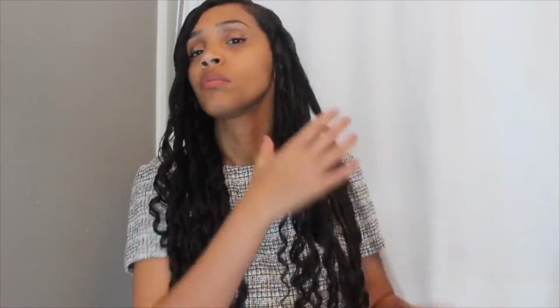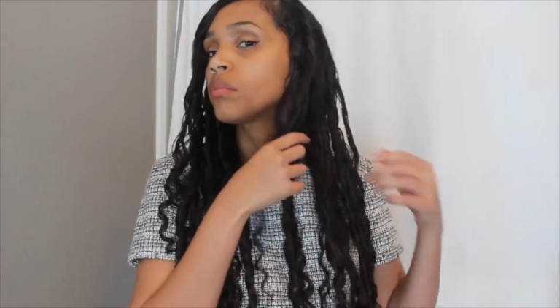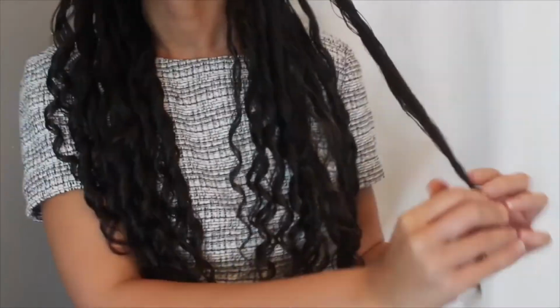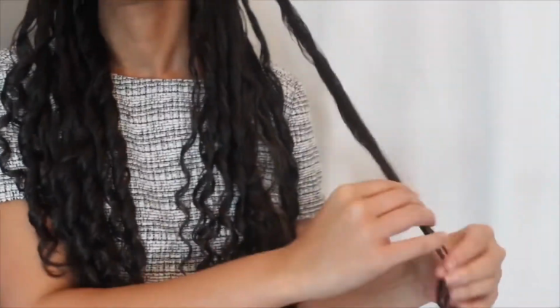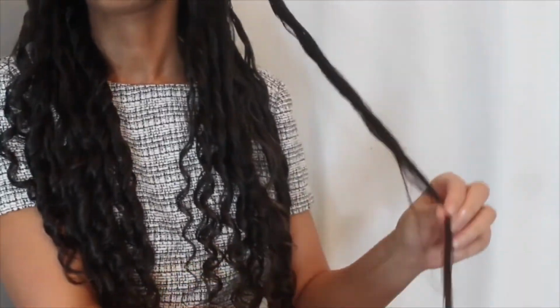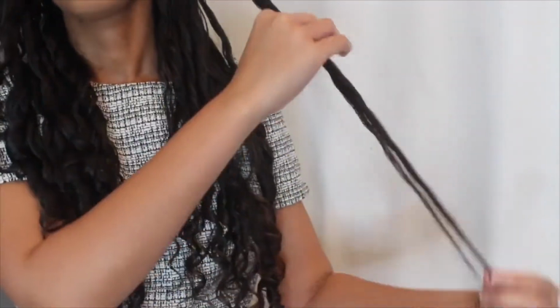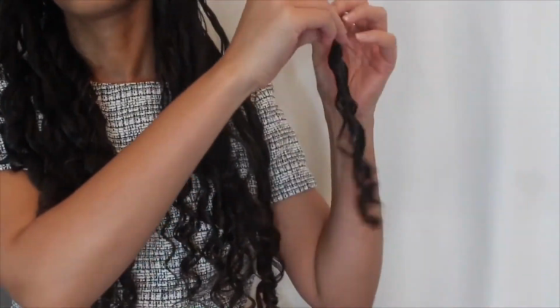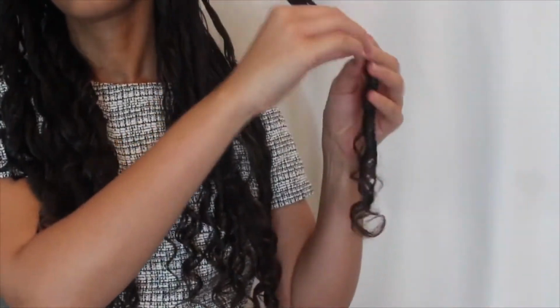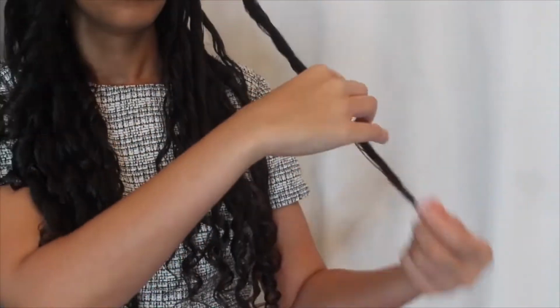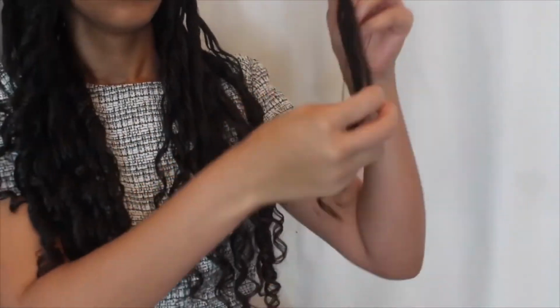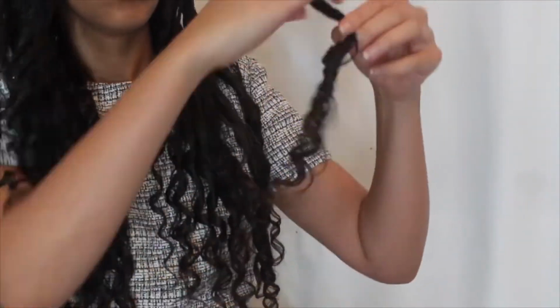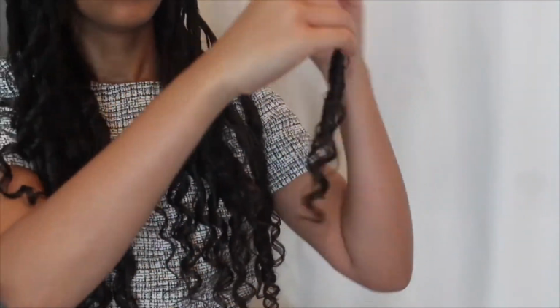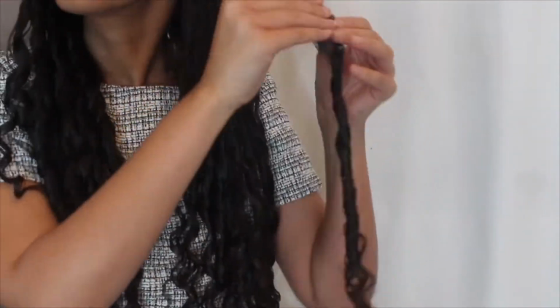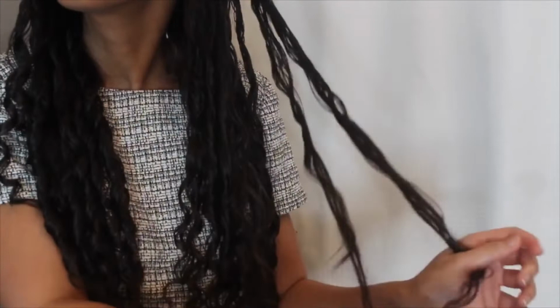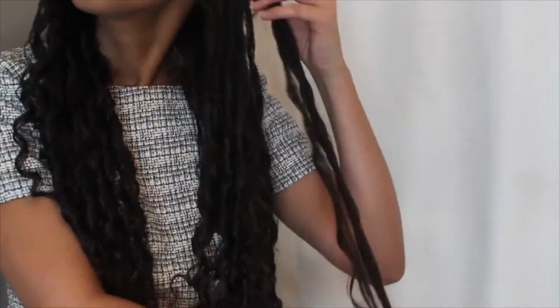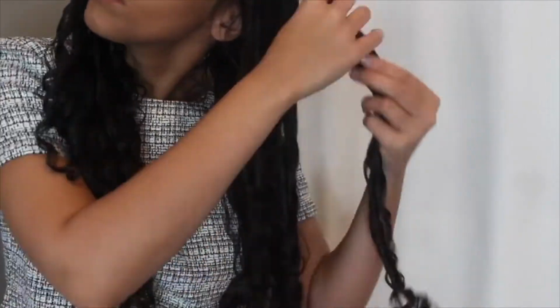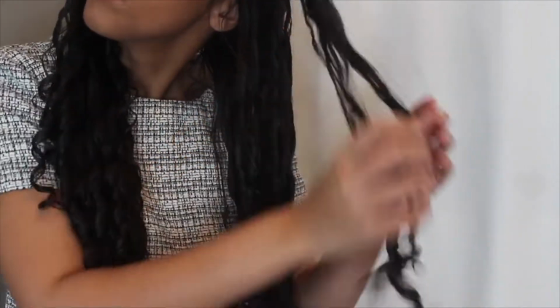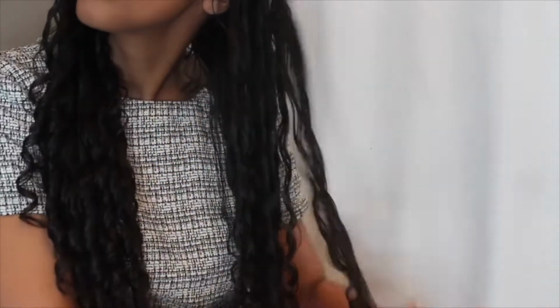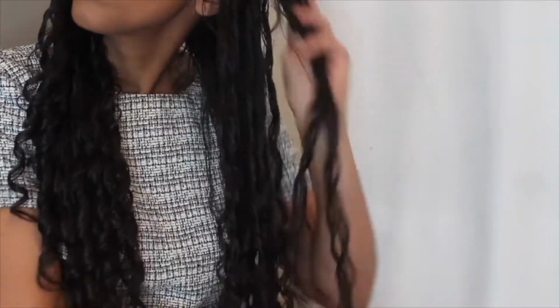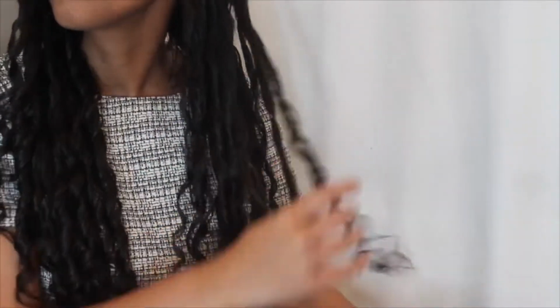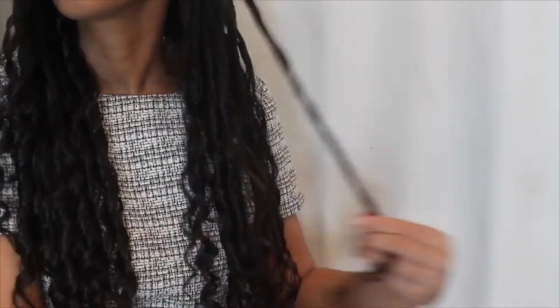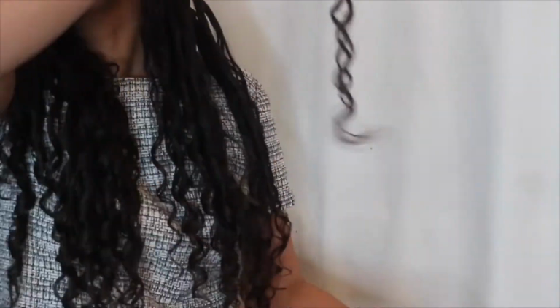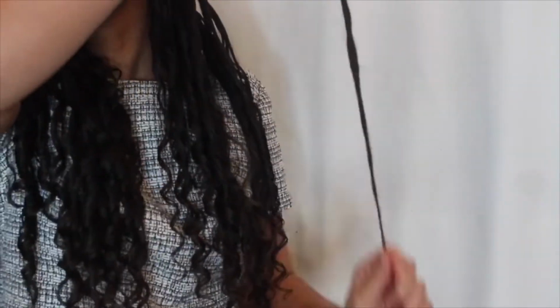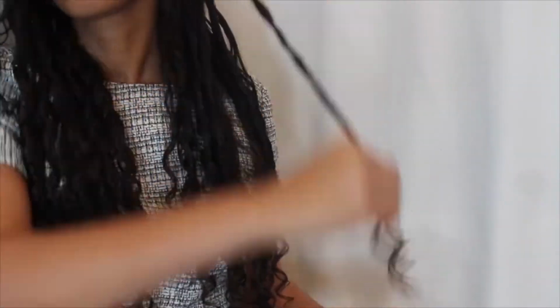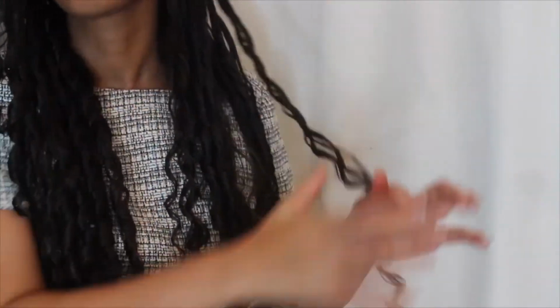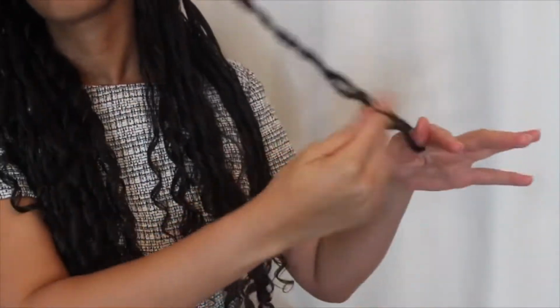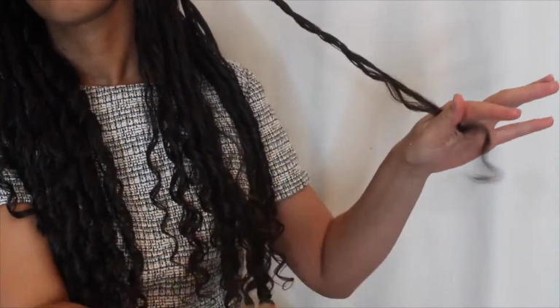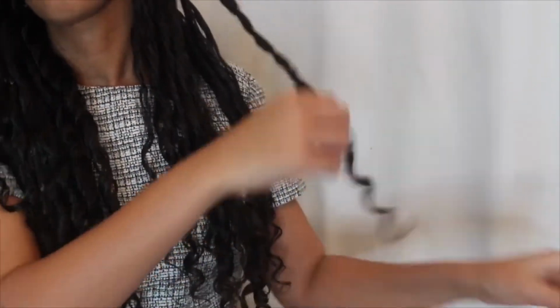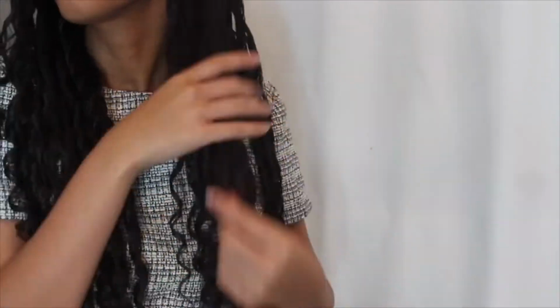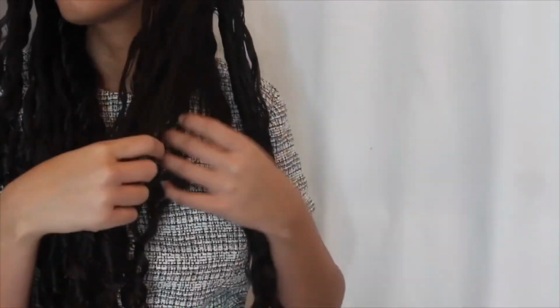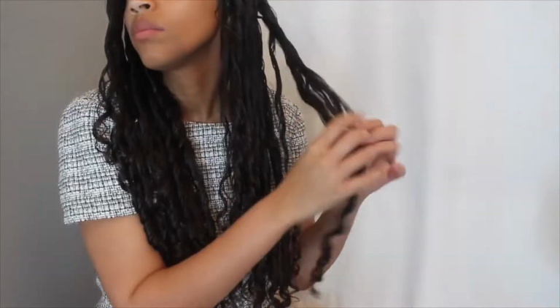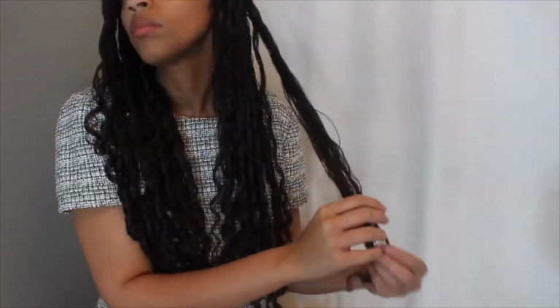I immediately noticed a few differences. For one, my coils were definitely more elongated, and it was also a little bit more difficult for me to unravel the coils.